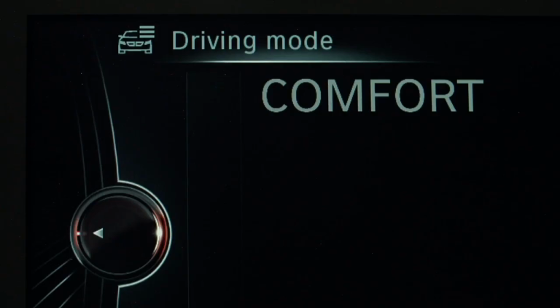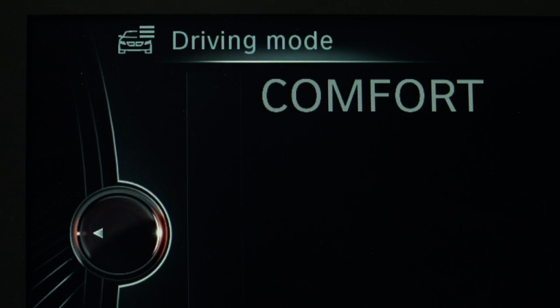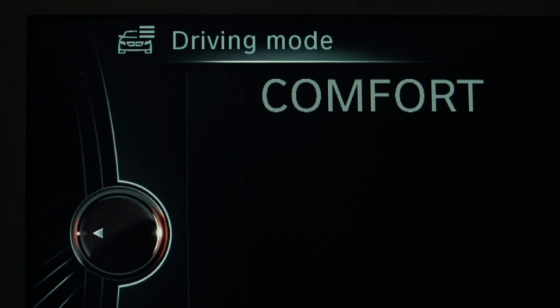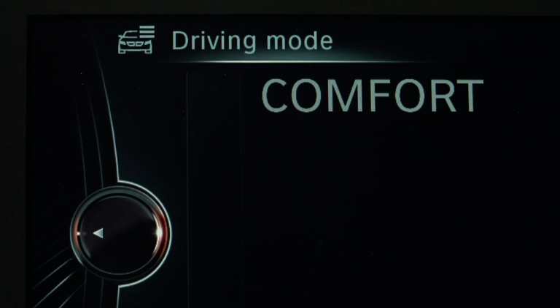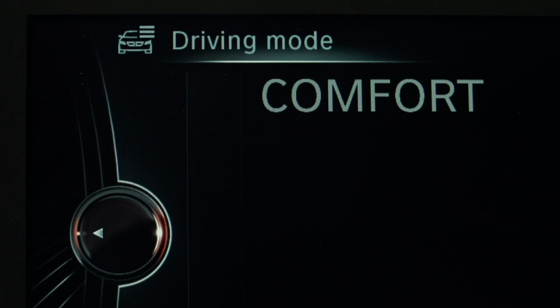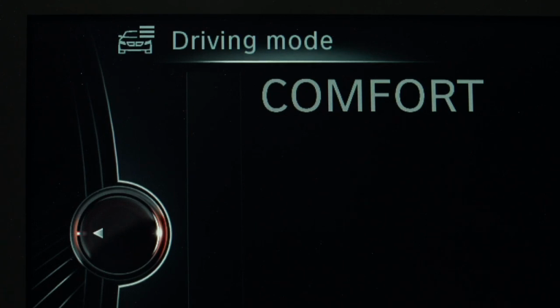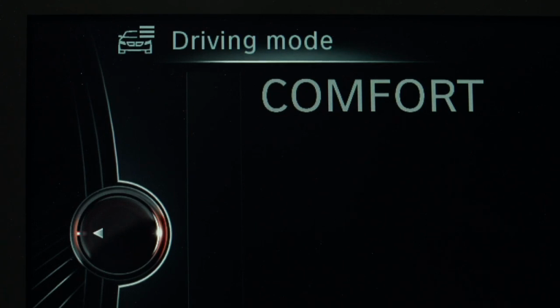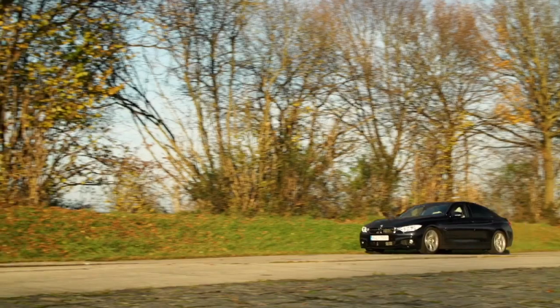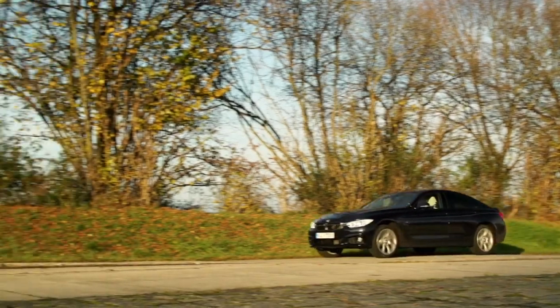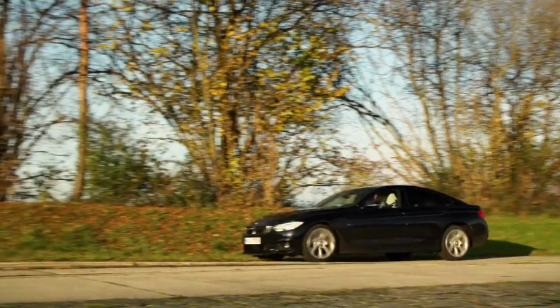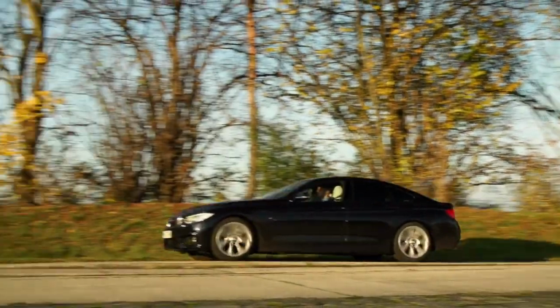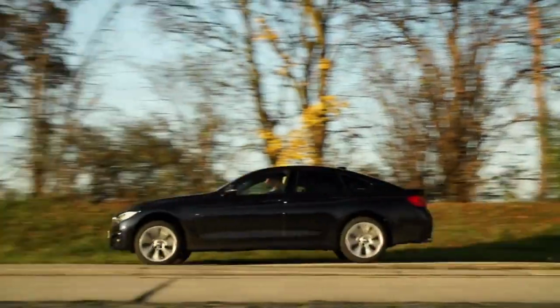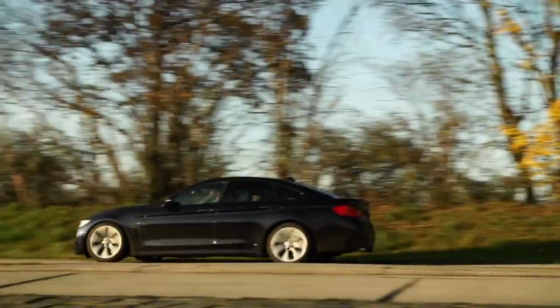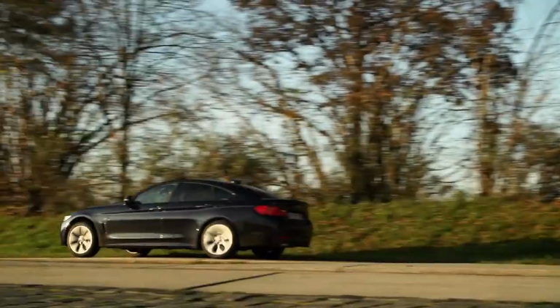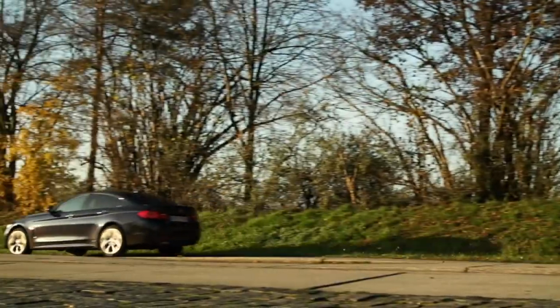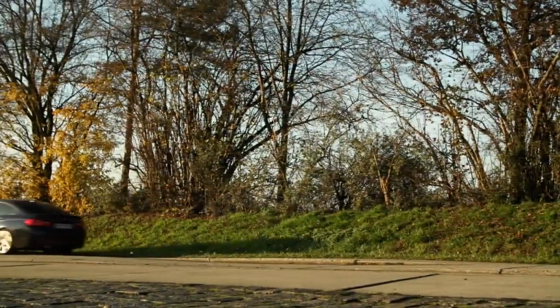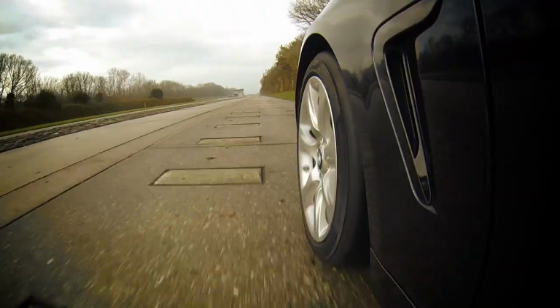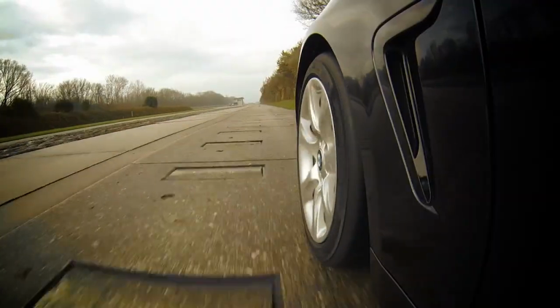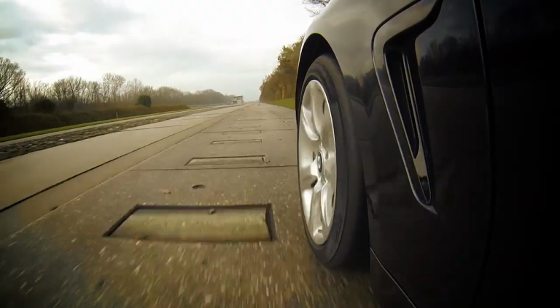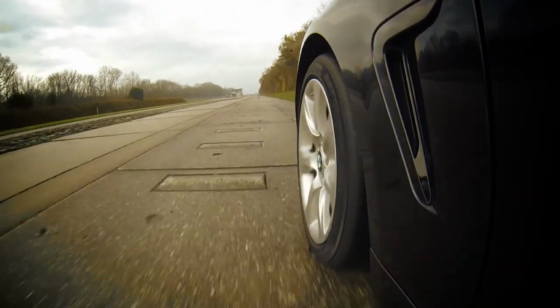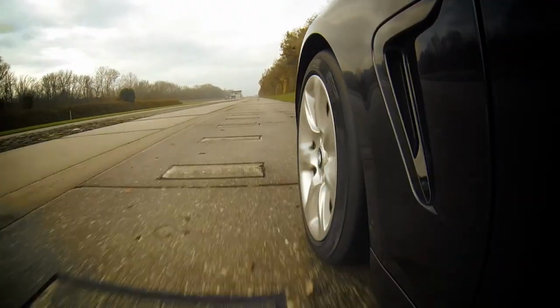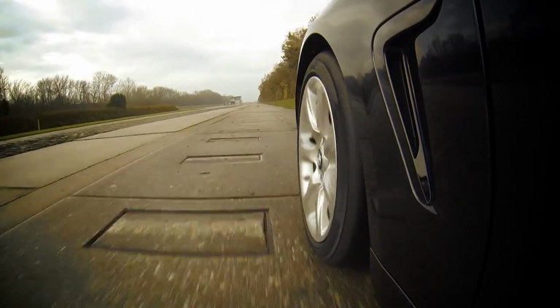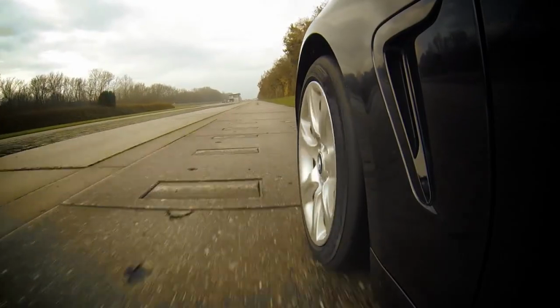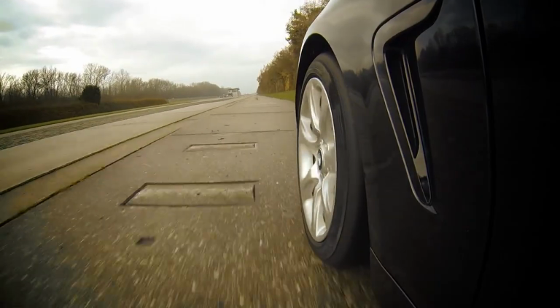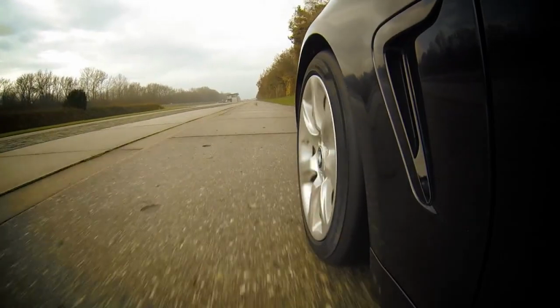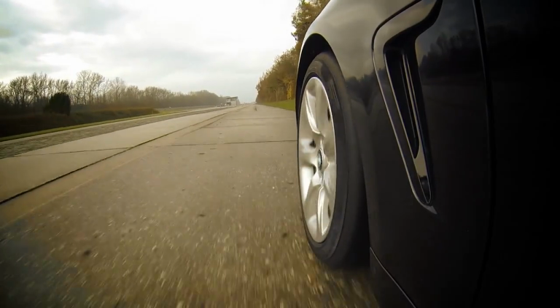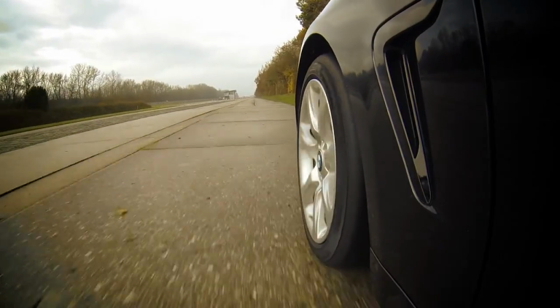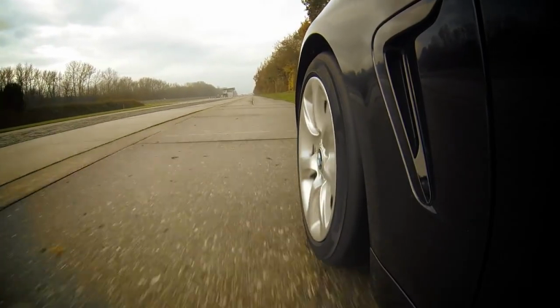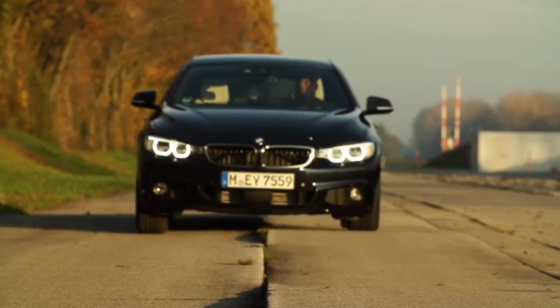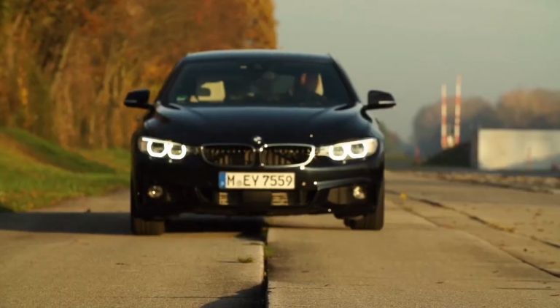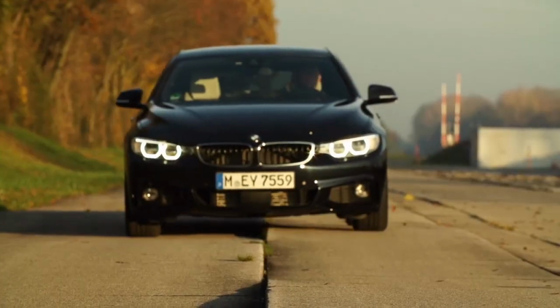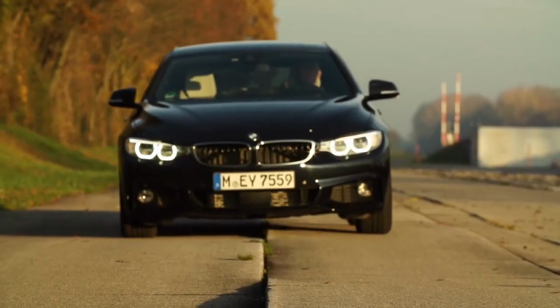If you select comfort mode, the dampers can balance out uneven roads and vibrations. As a result, the car is made more comfortable inside.